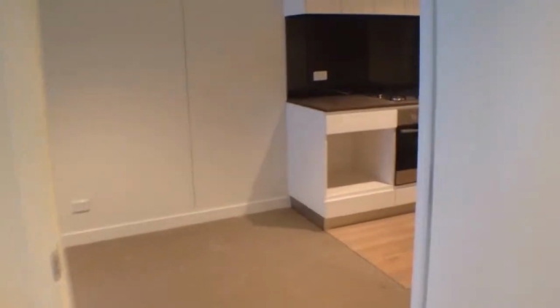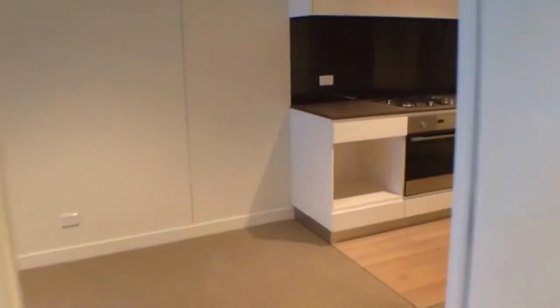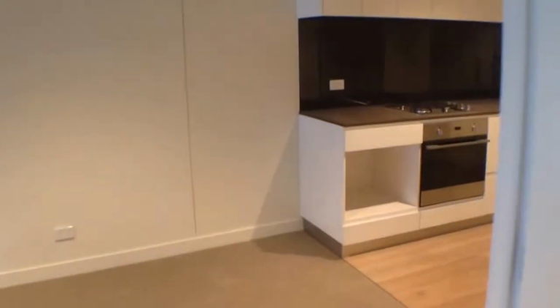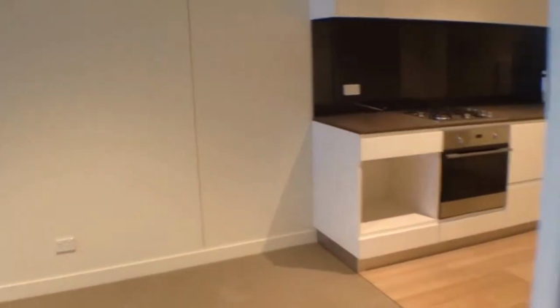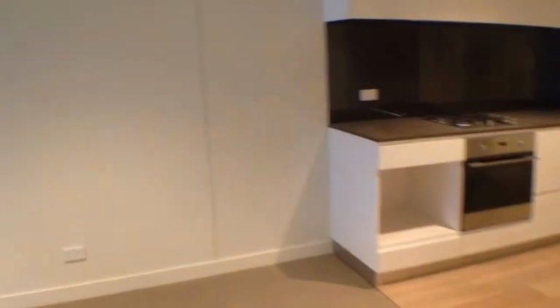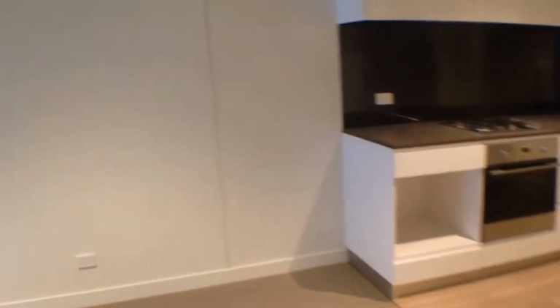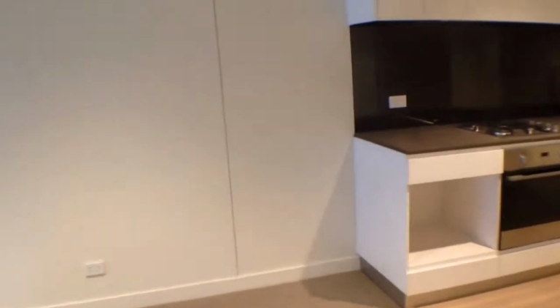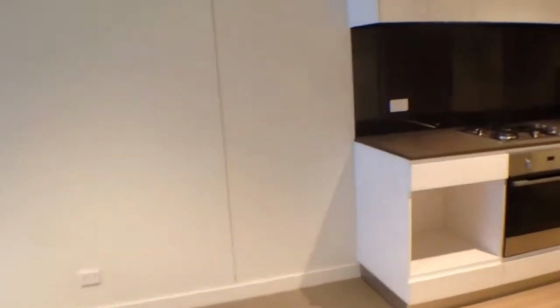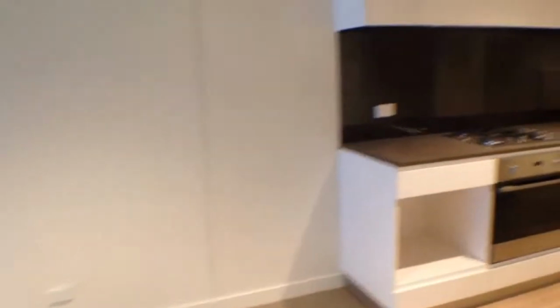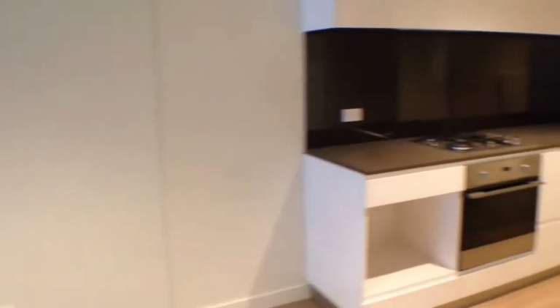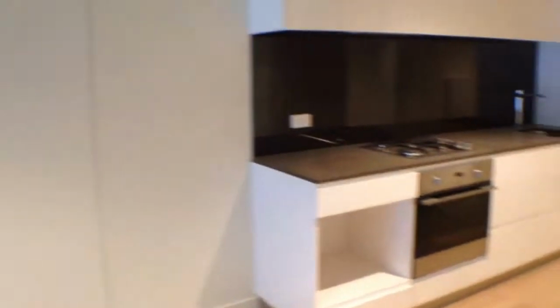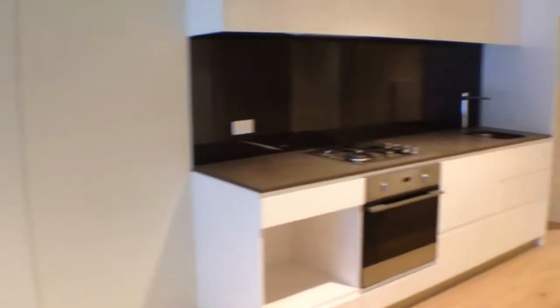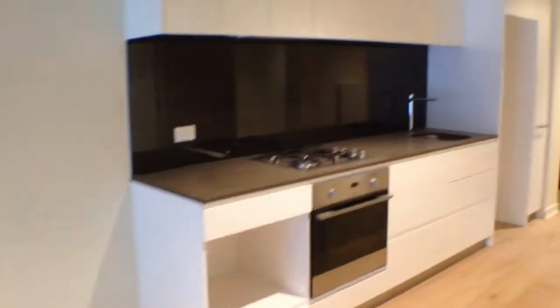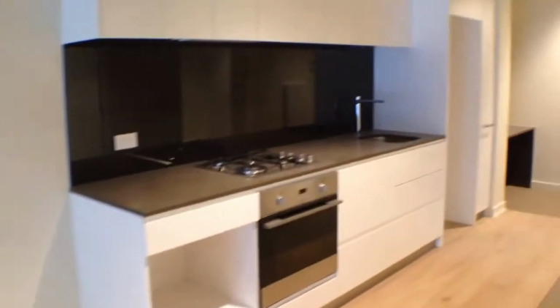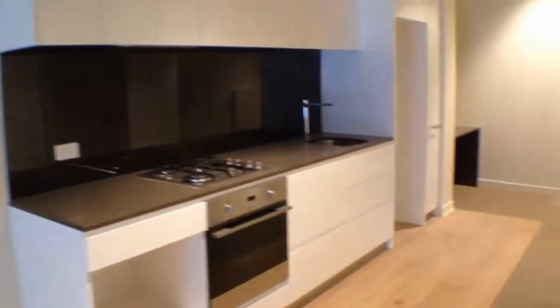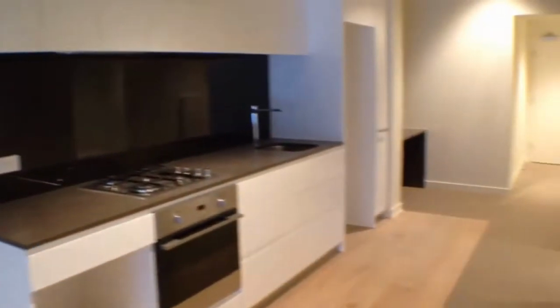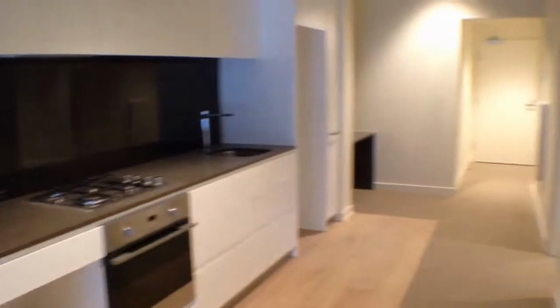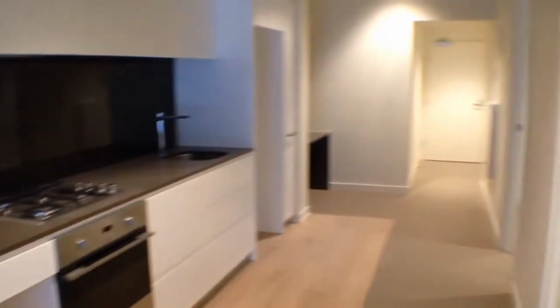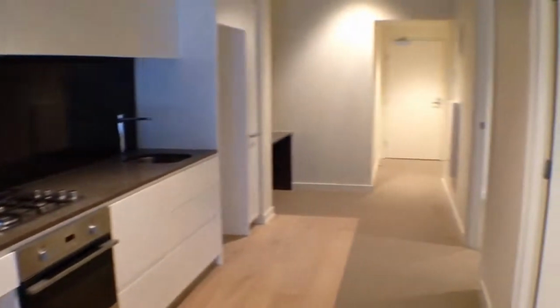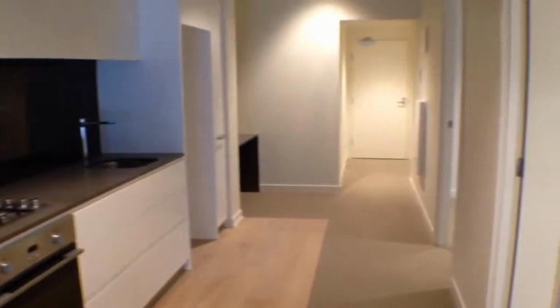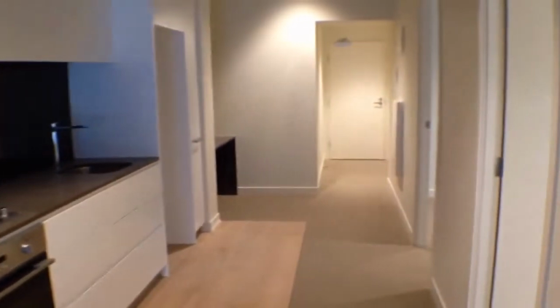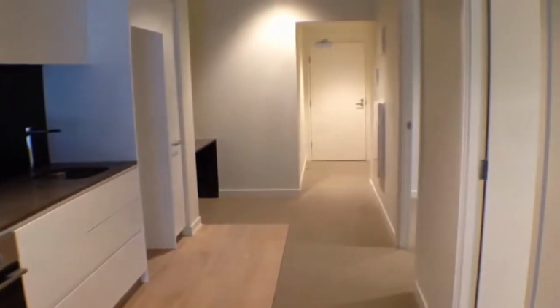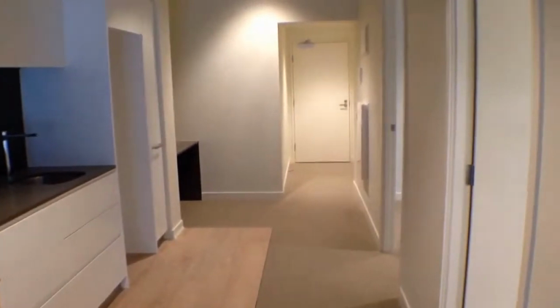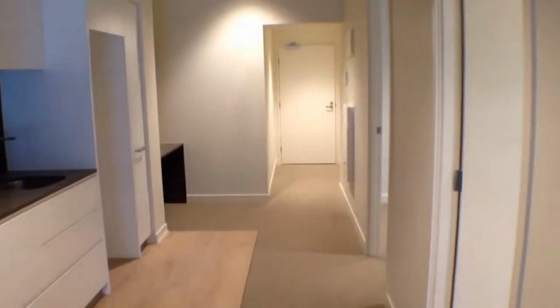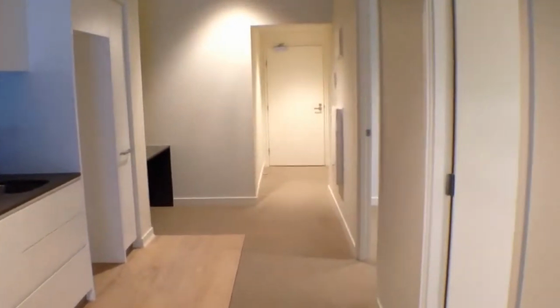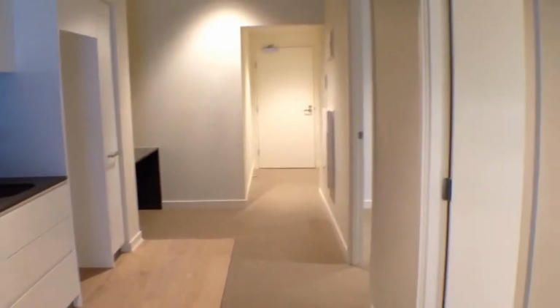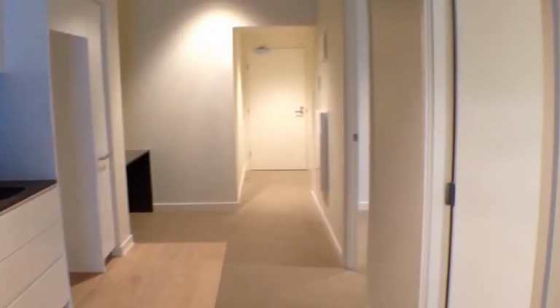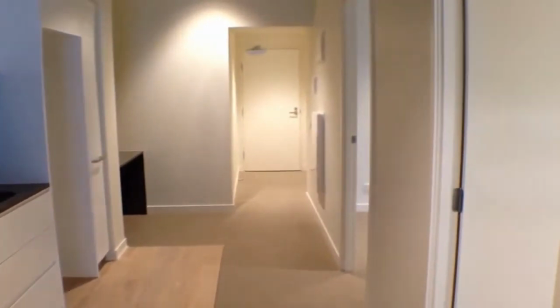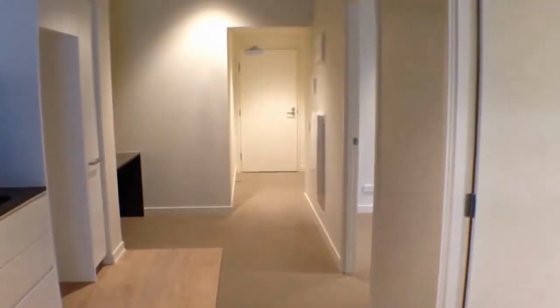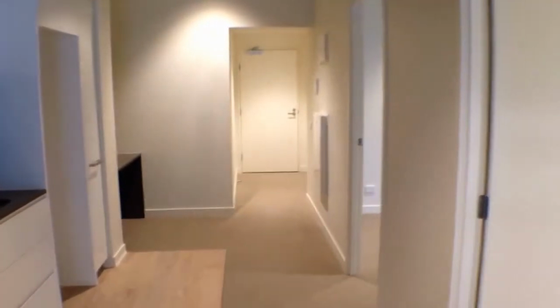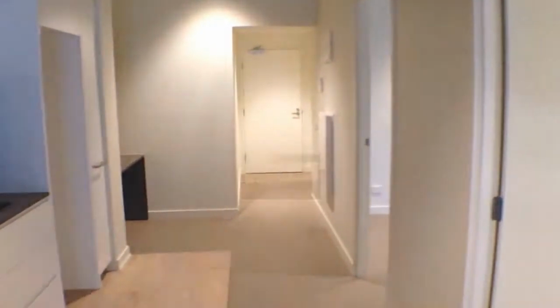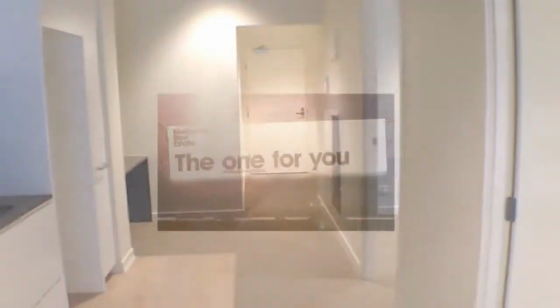If you'd like to inspect this property or any others through Melbourne Real Estate, please contact our office using the details following this video. Thanks for watching.